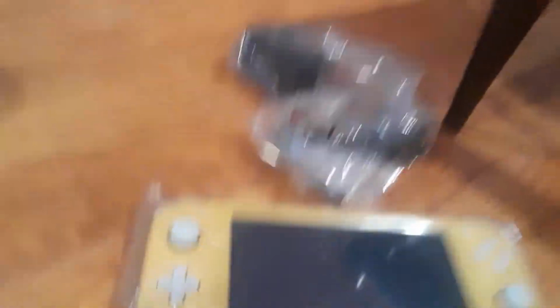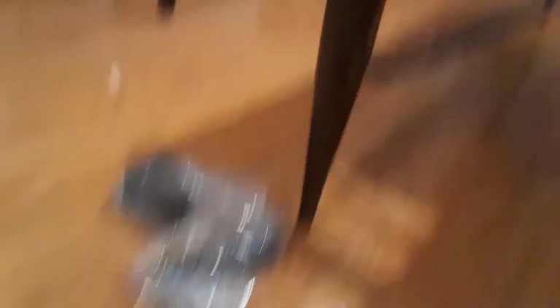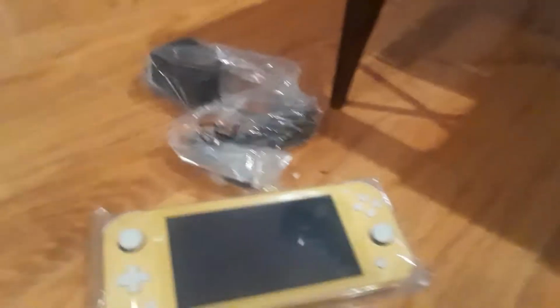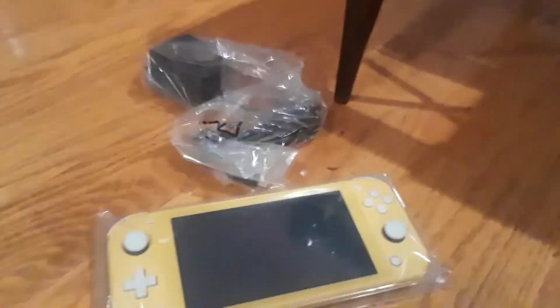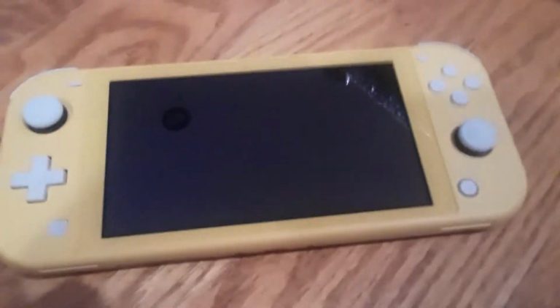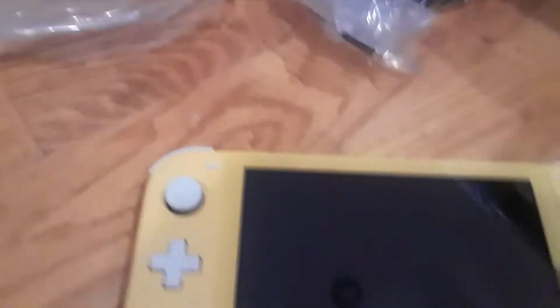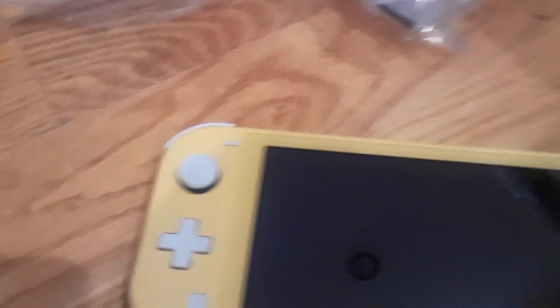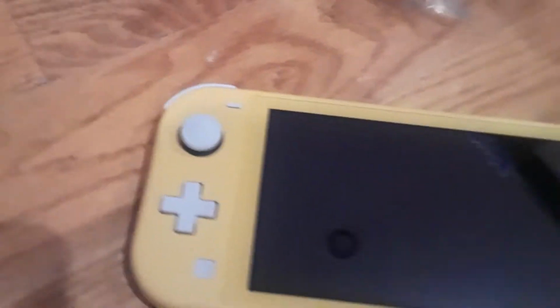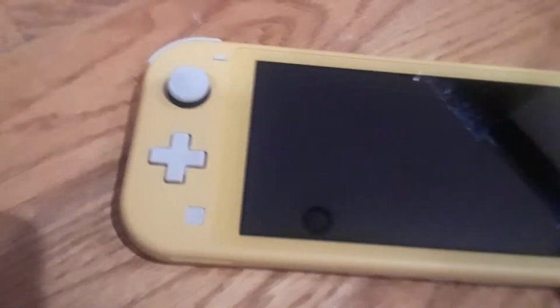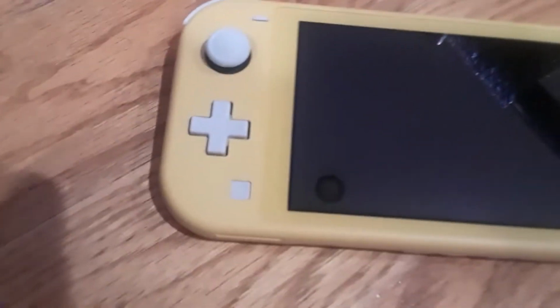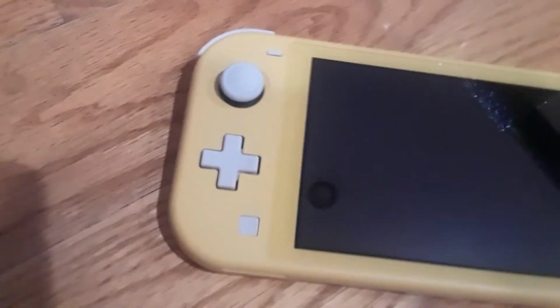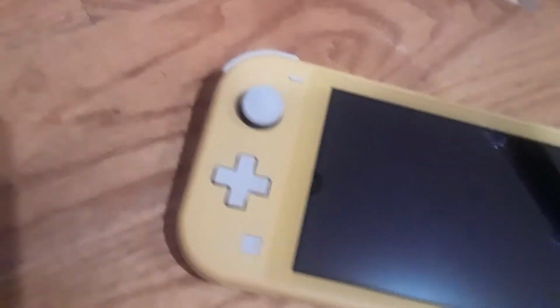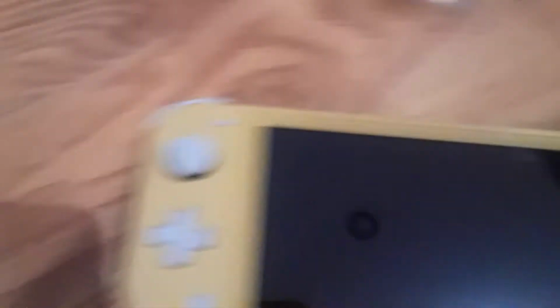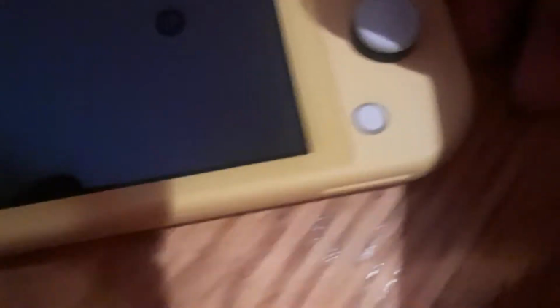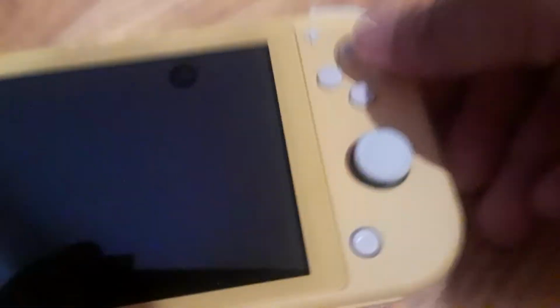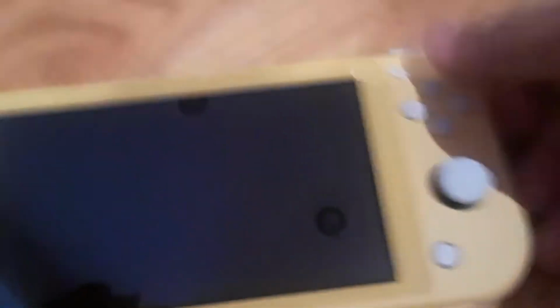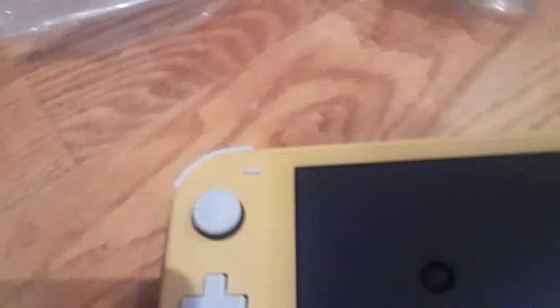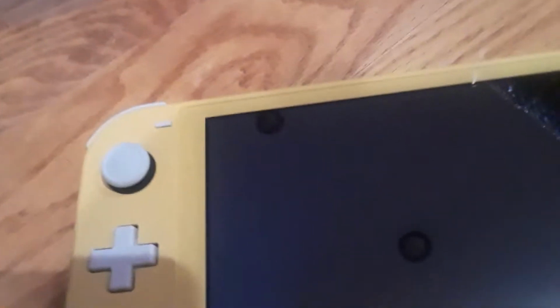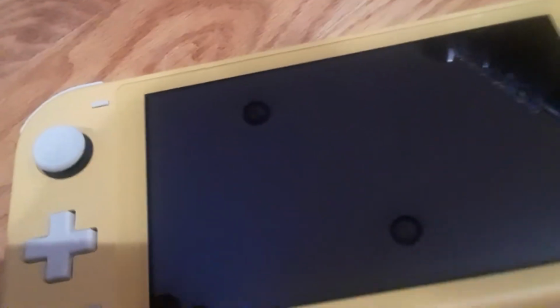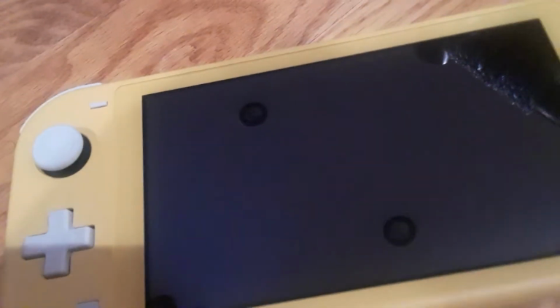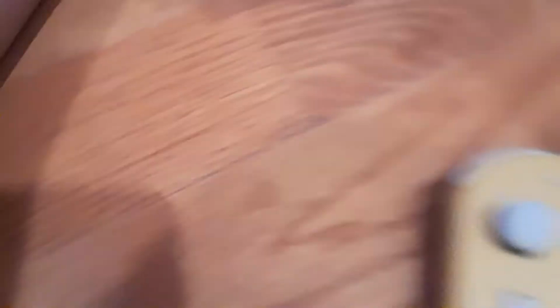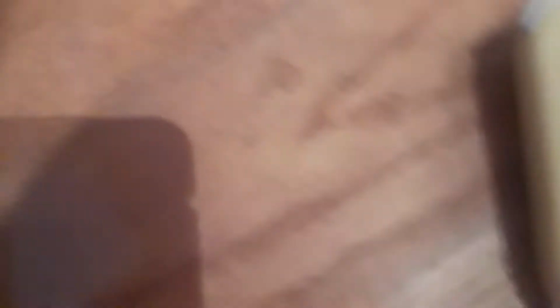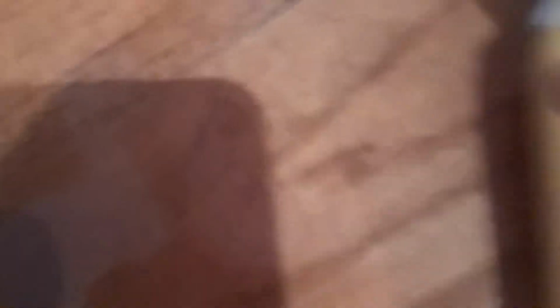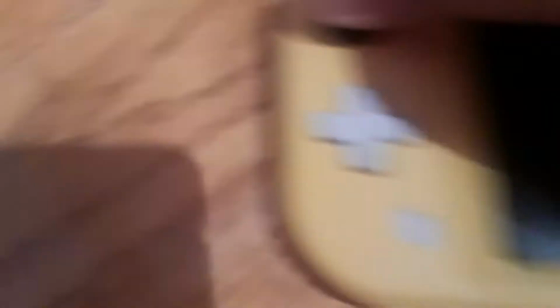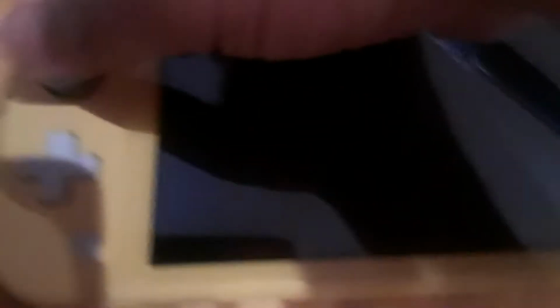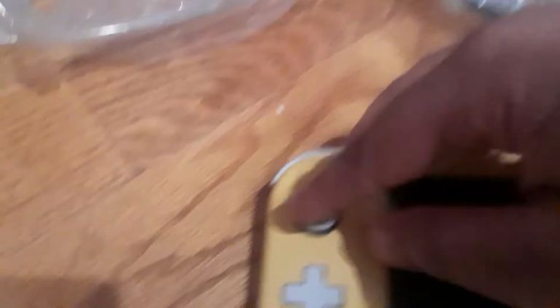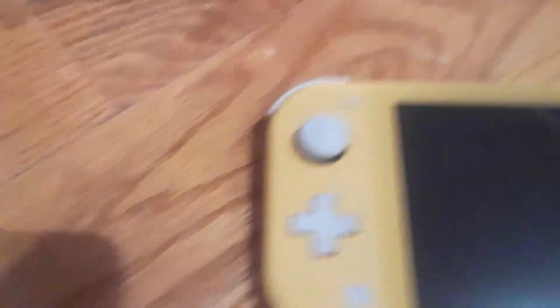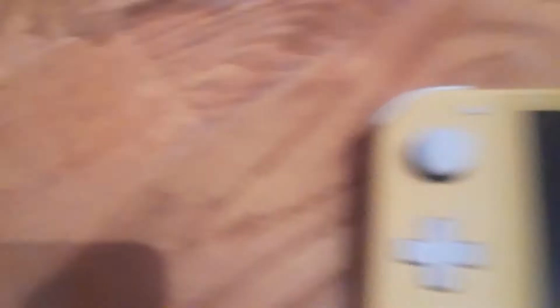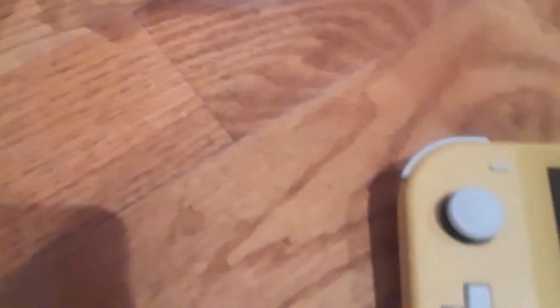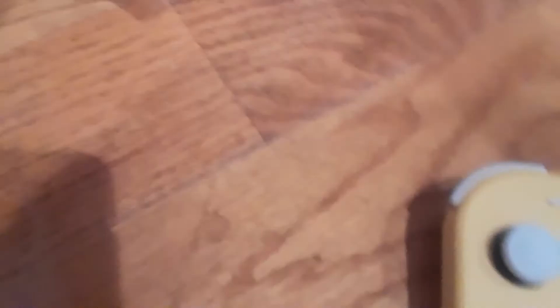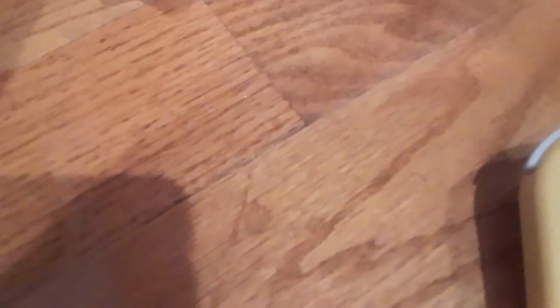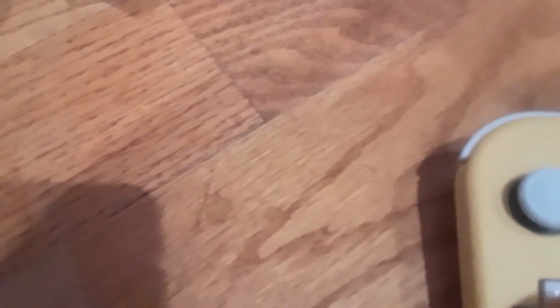I'm going to pause it. So this is the Nintendo Switch Lite. It has the A, B, X, and Y buttons, and the analog sticks.